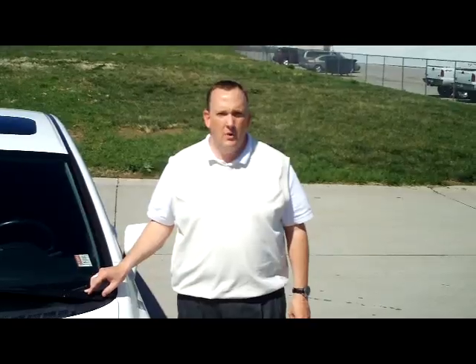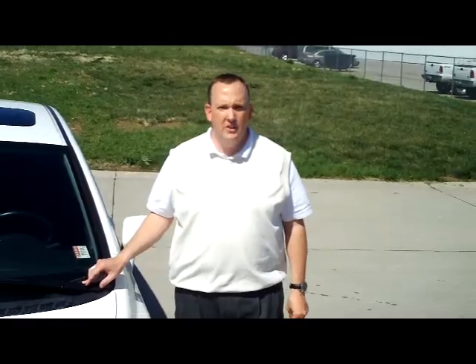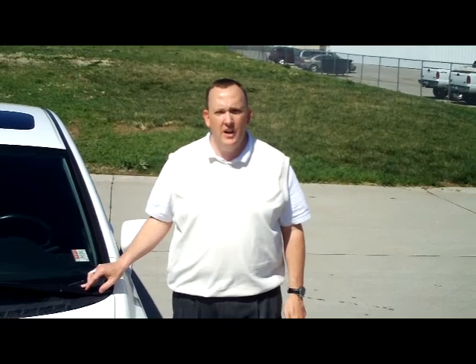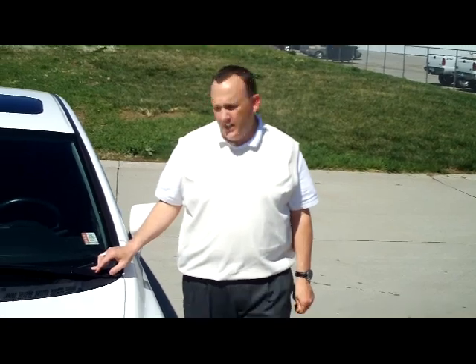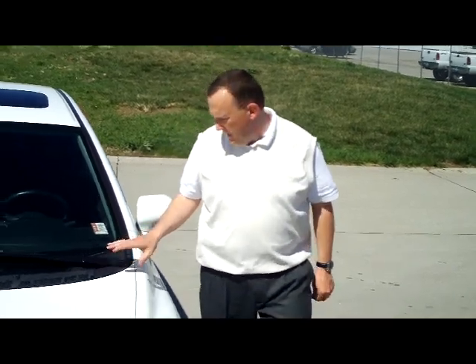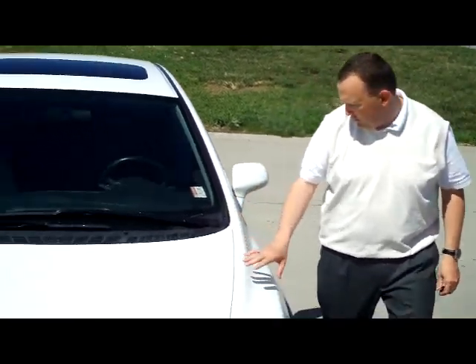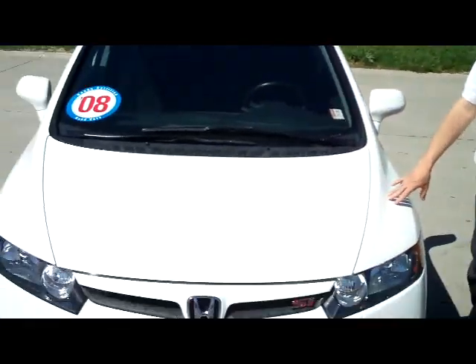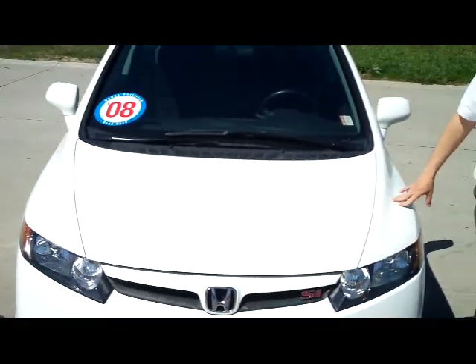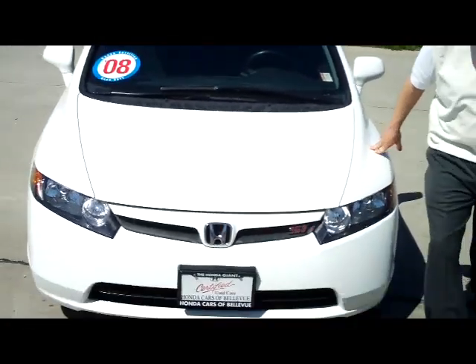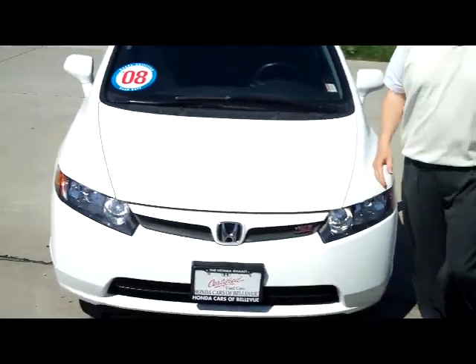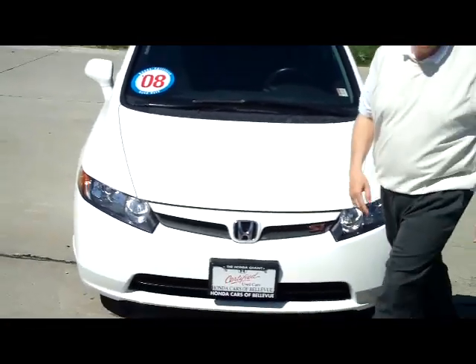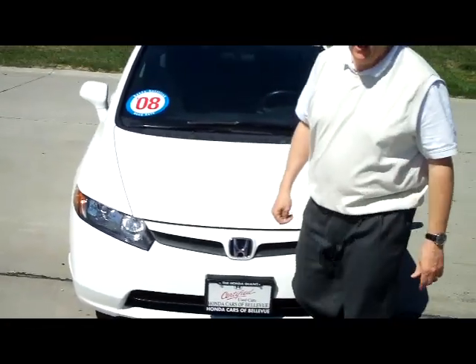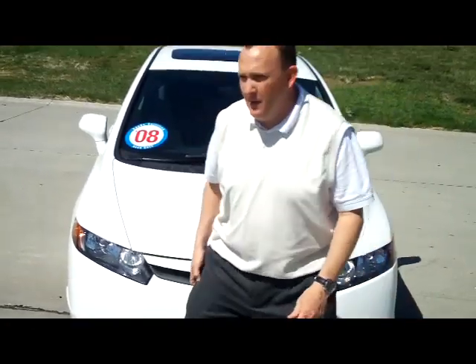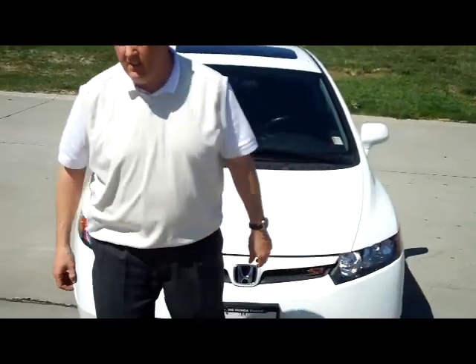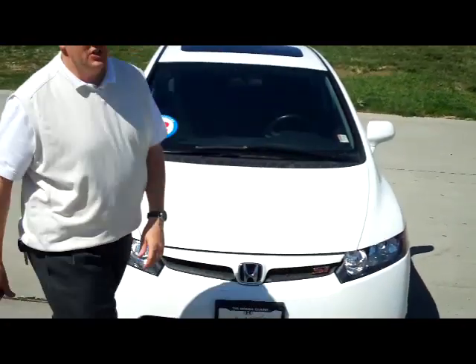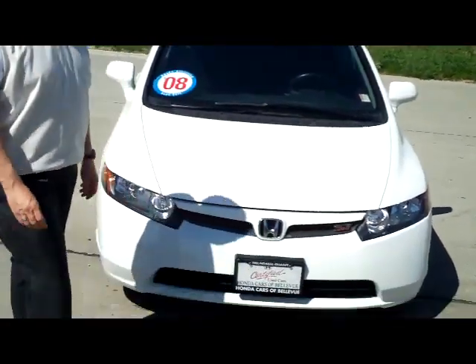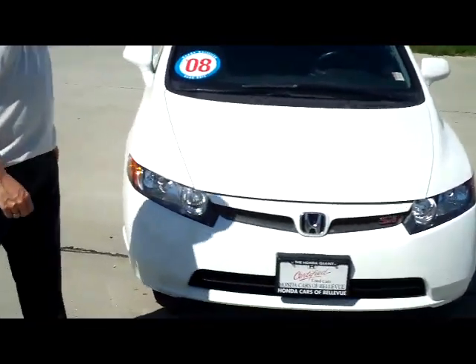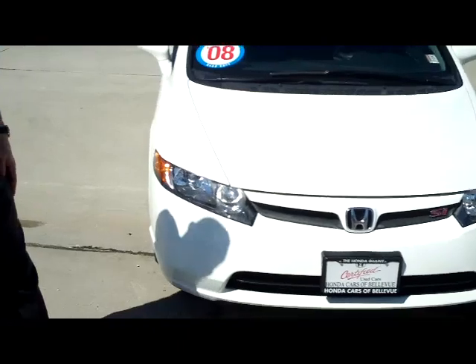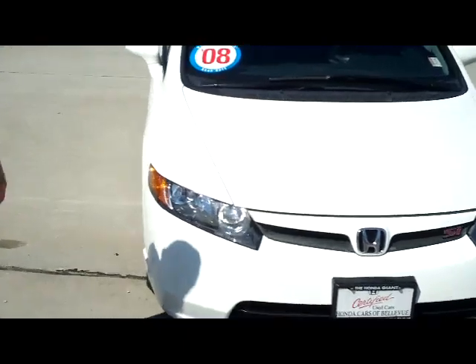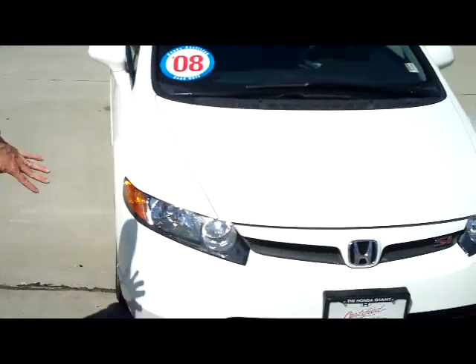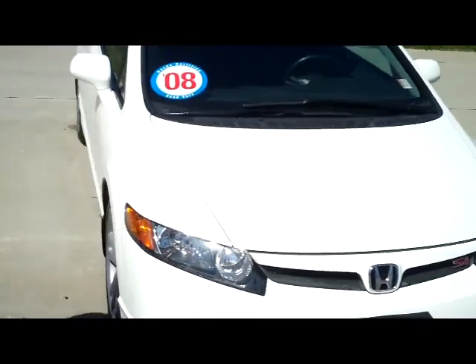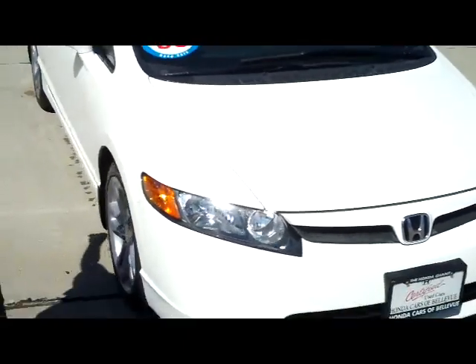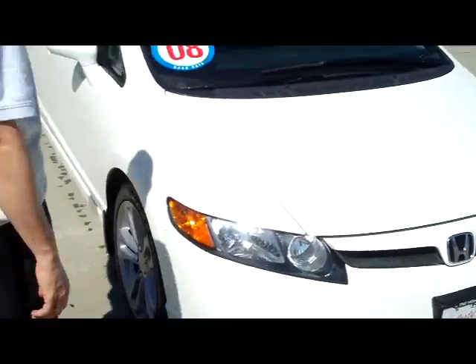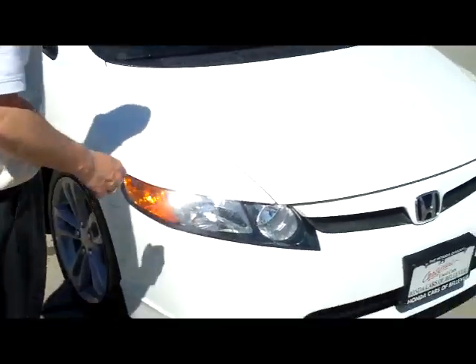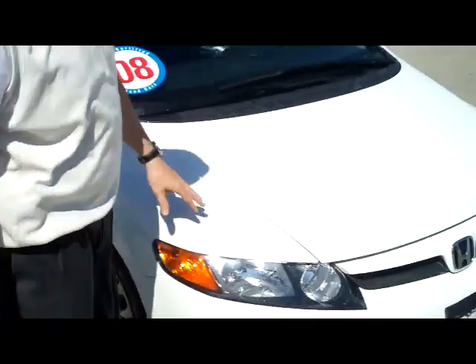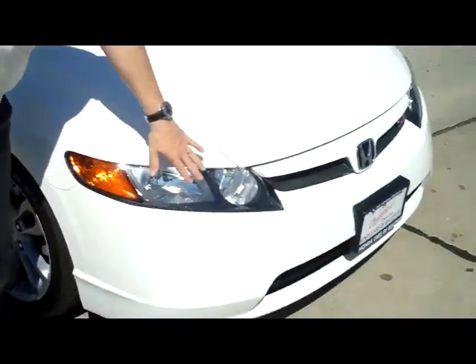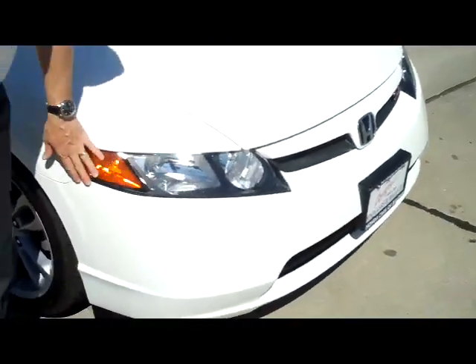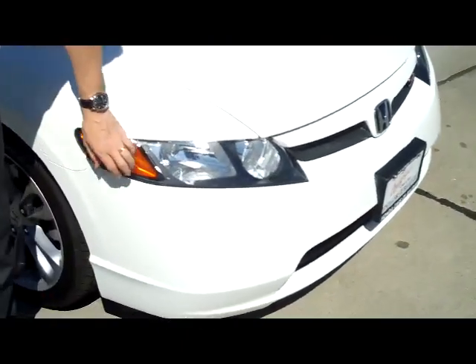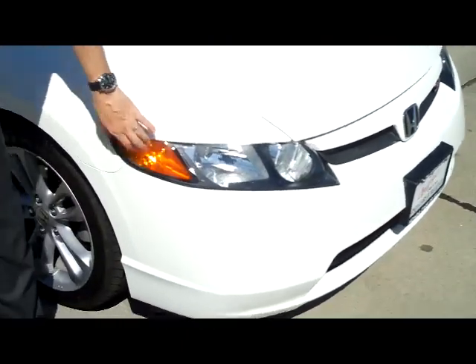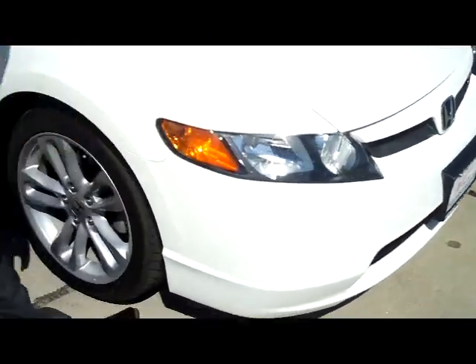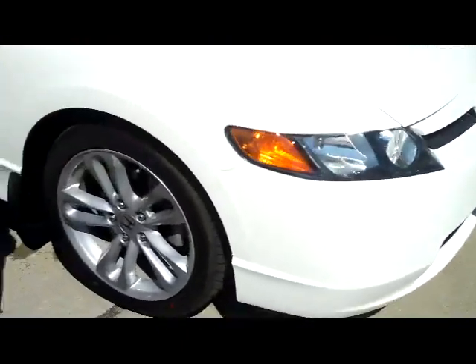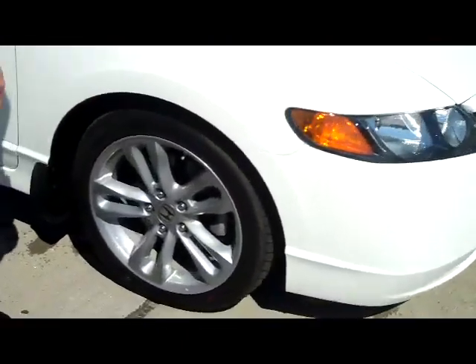Brian Kelly here for the Honda Giant, to show you this 2008 Honda Civic SI model. It's a one owner new car trade. It has the five mile an hour bumpers in the front and the back, and wrap around headlights with marker signals.